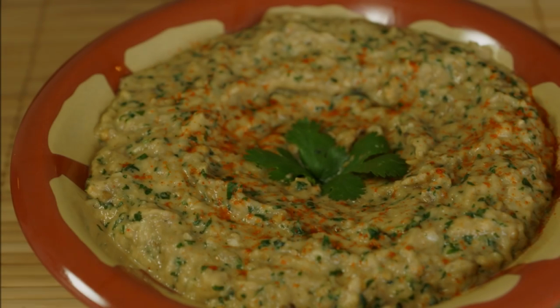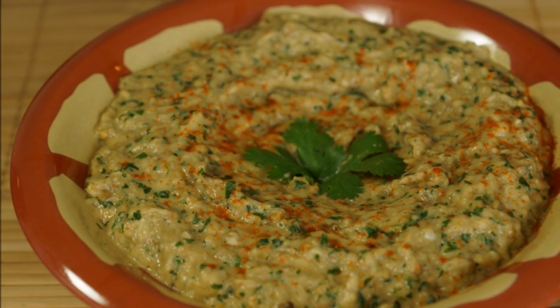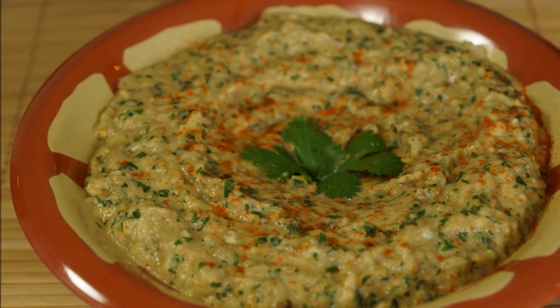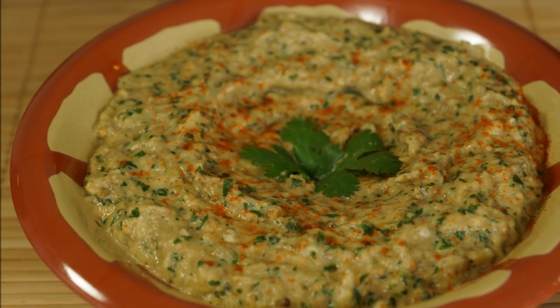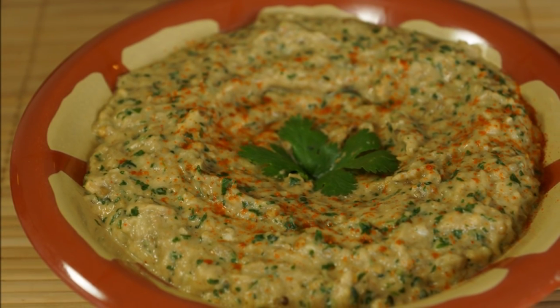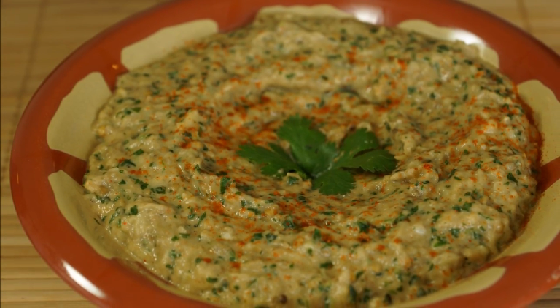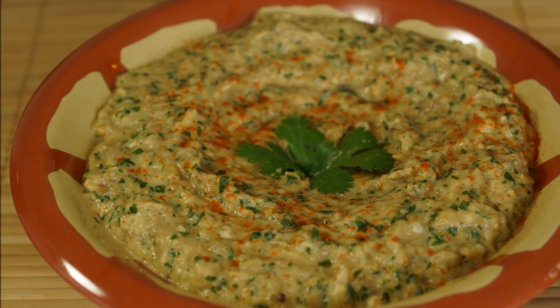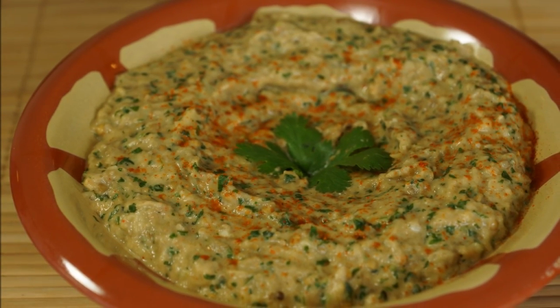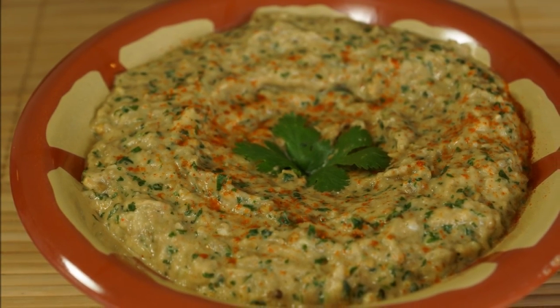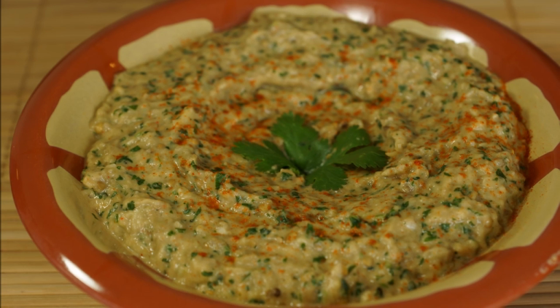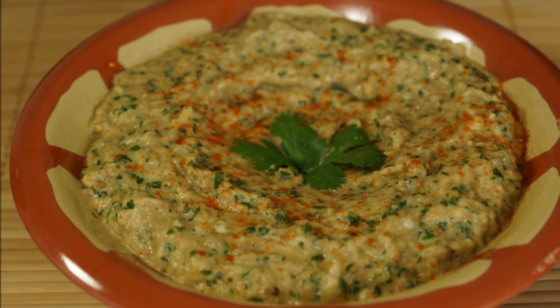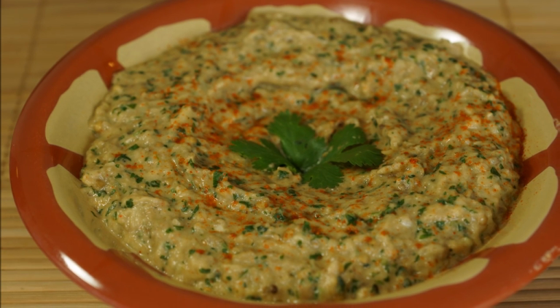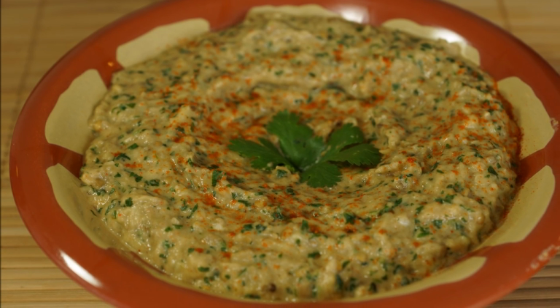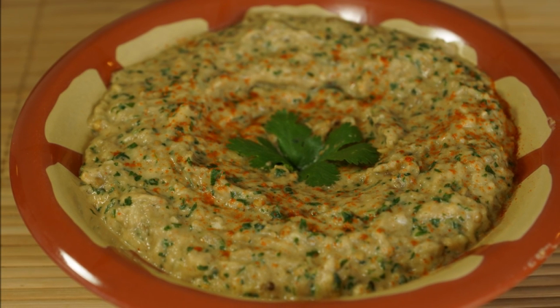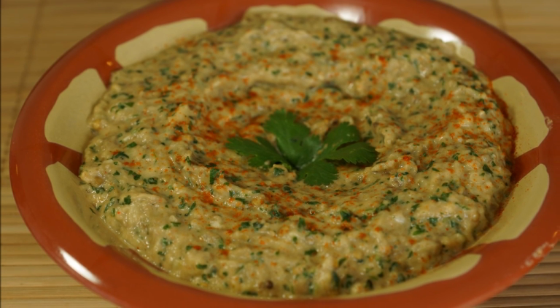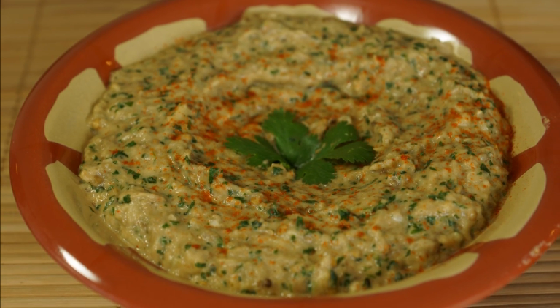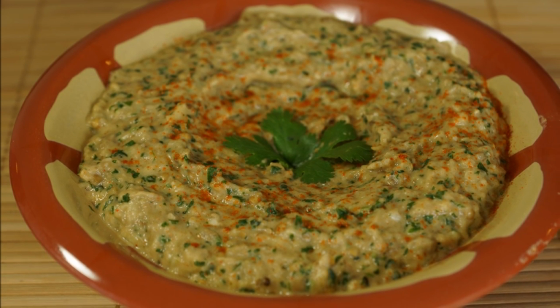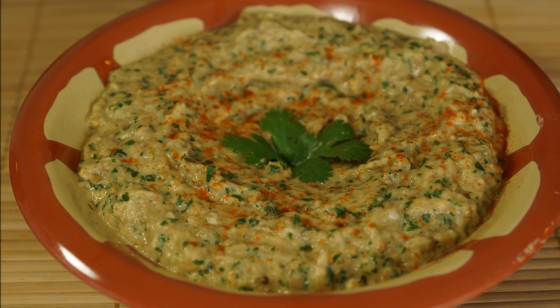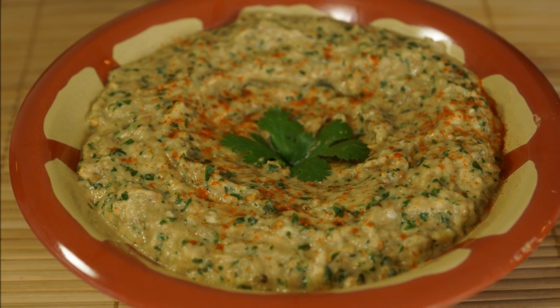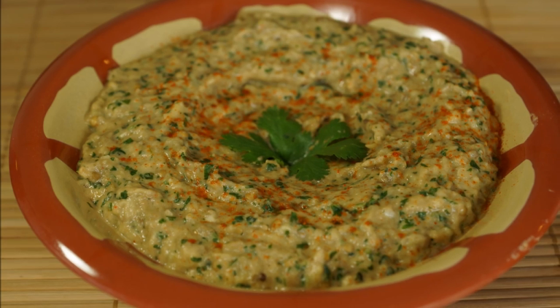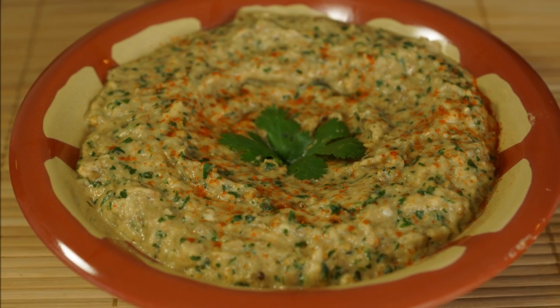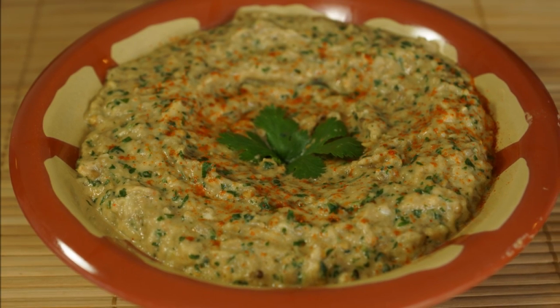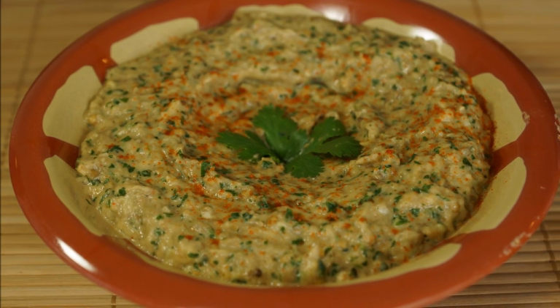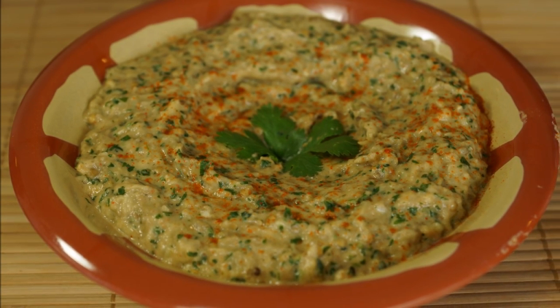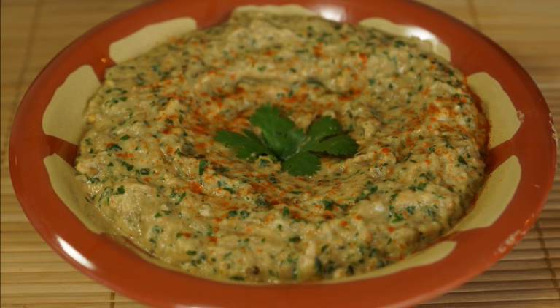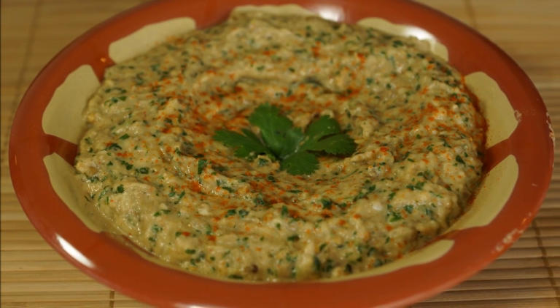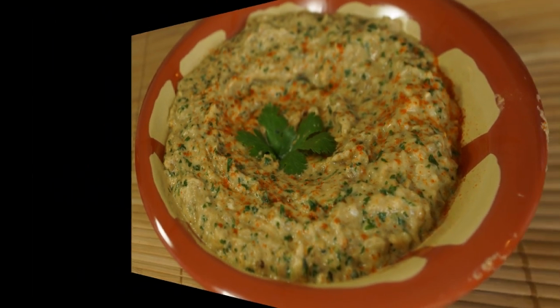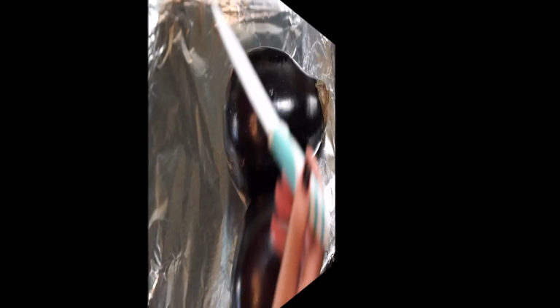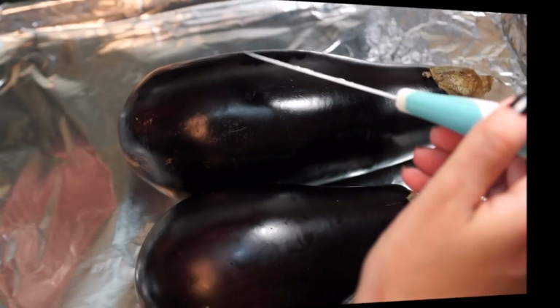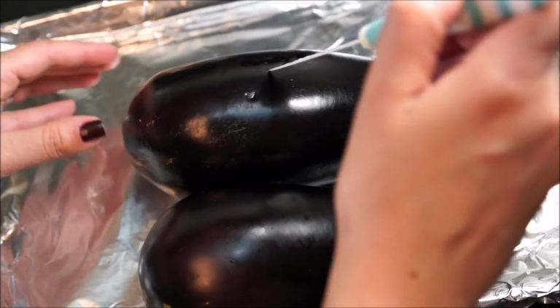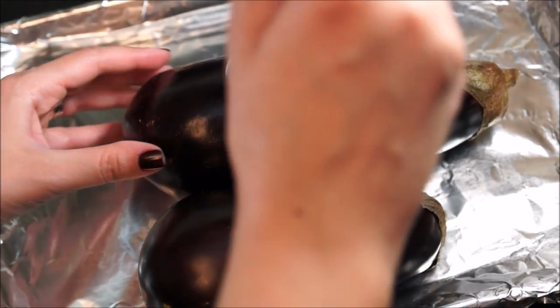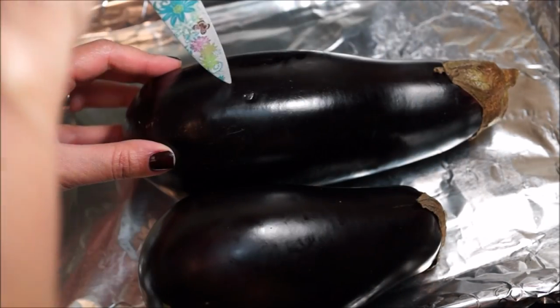Hey guys, this is a quick video on how to make baba ghanoush. It's a Levantine dish, also known in Arabic as bilad el-sham. The Arabic term baba ghanoush, if you're wondering, means 'pampered daddy.' So let's get started.